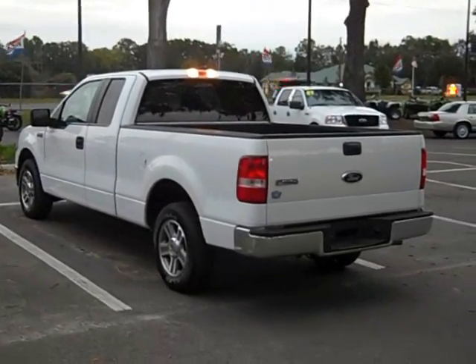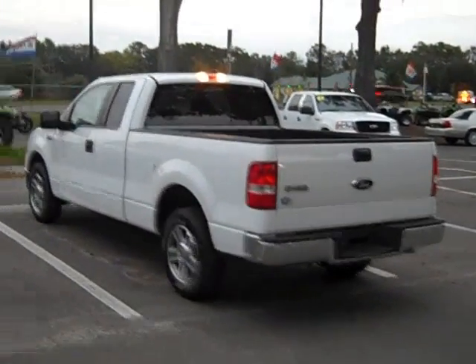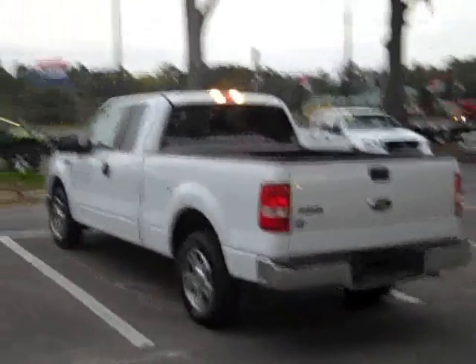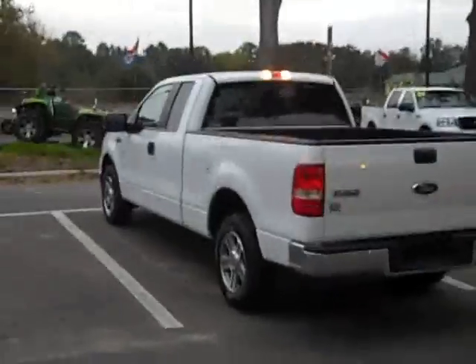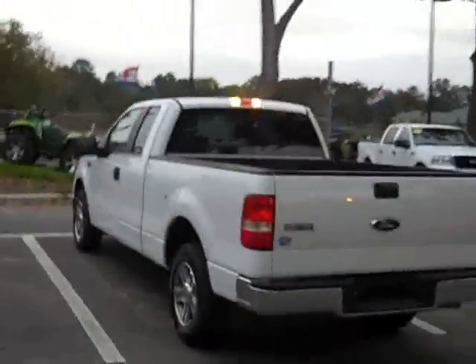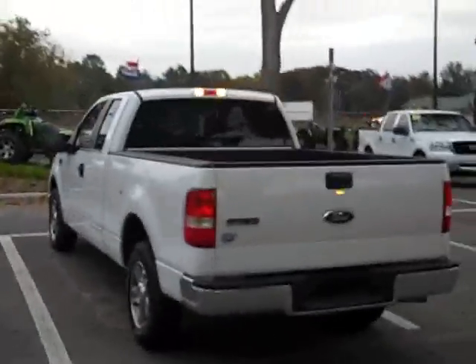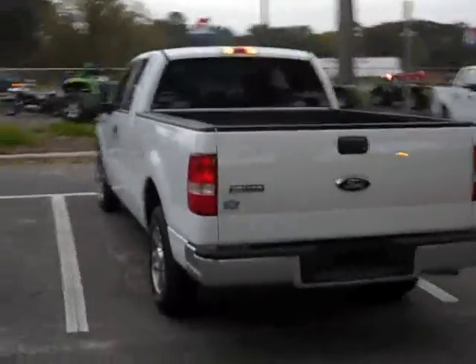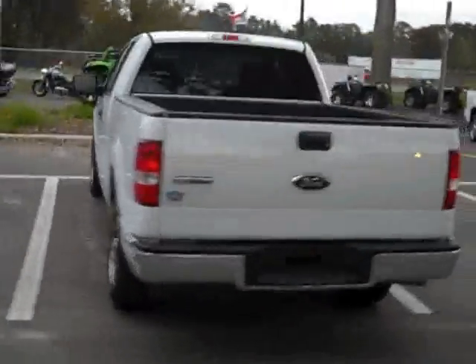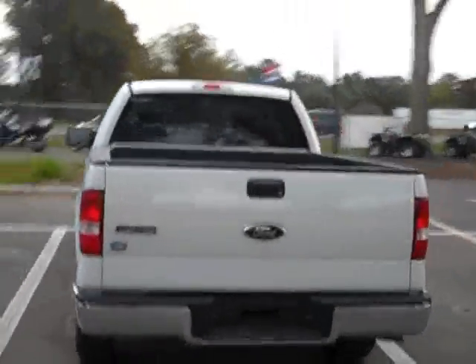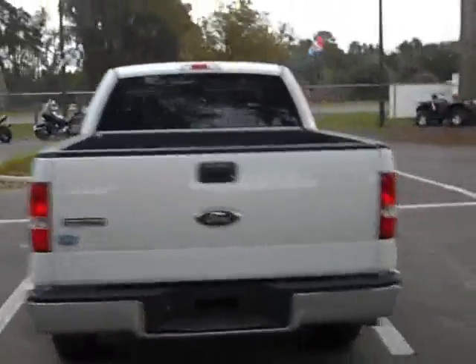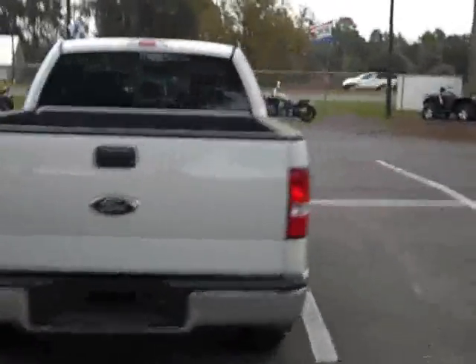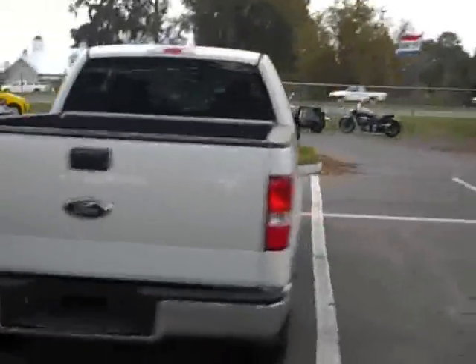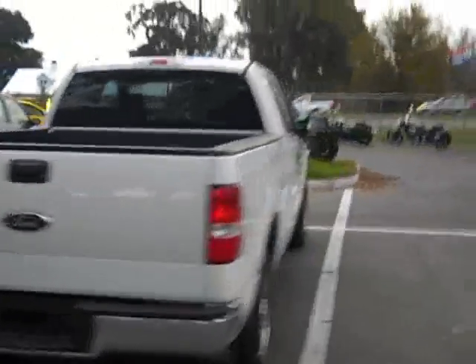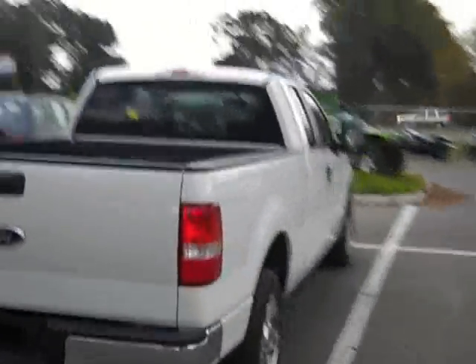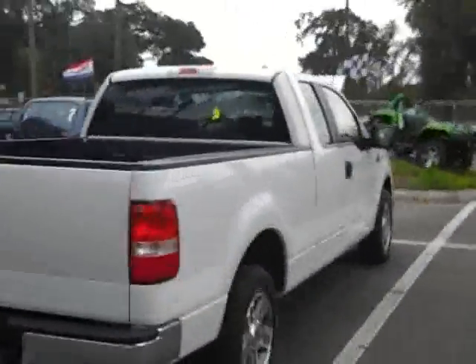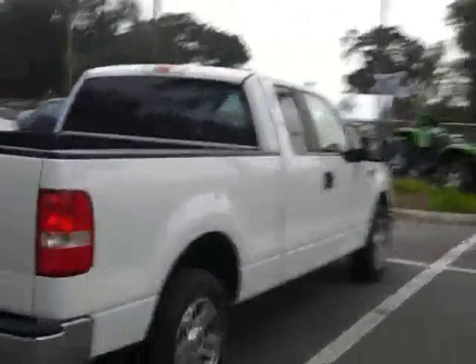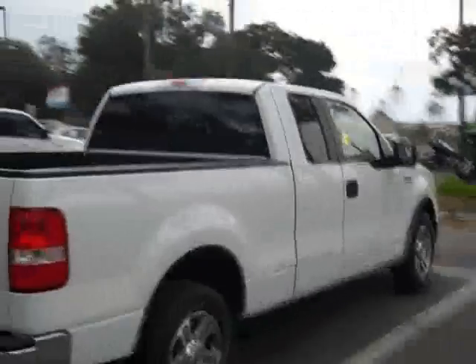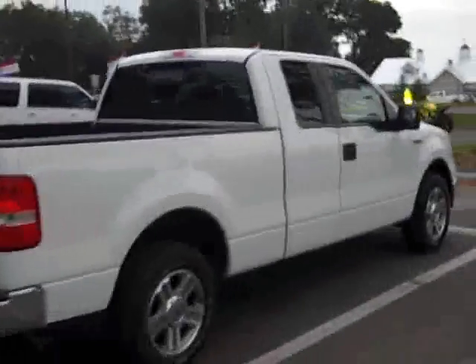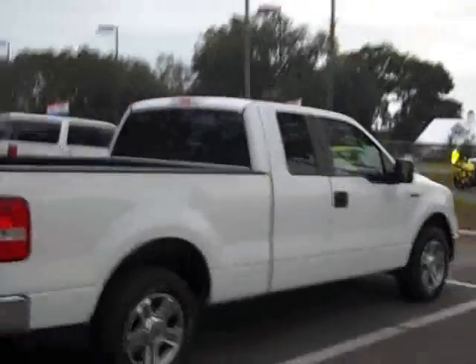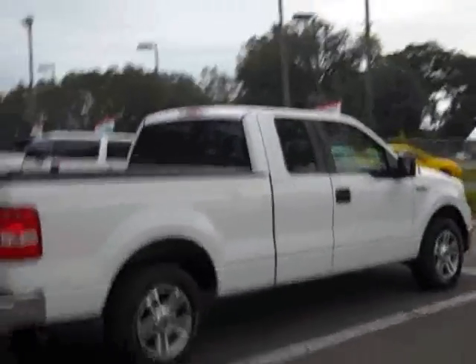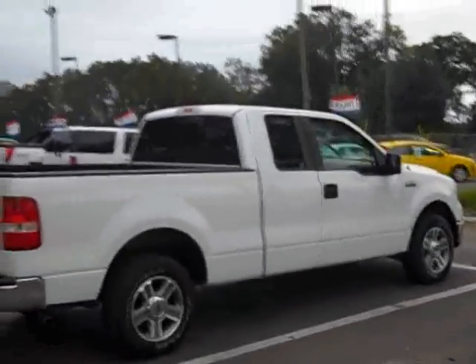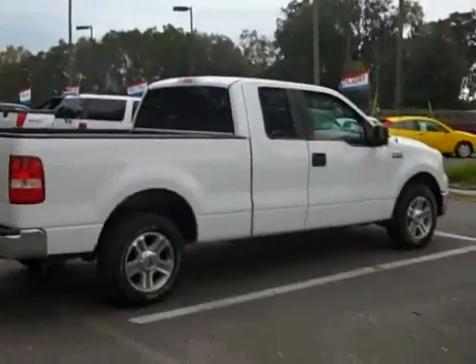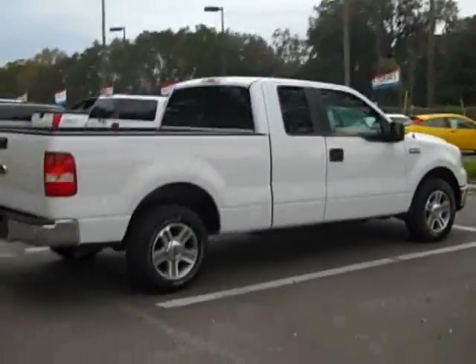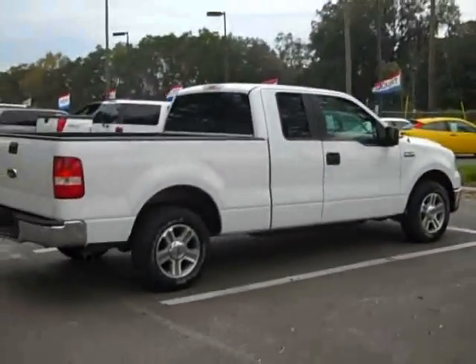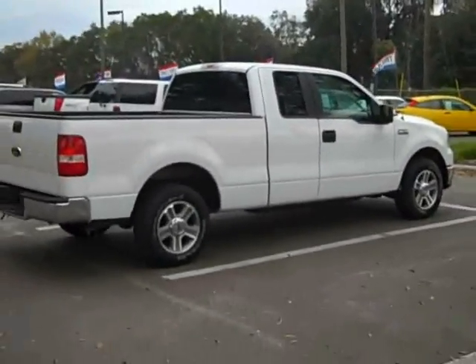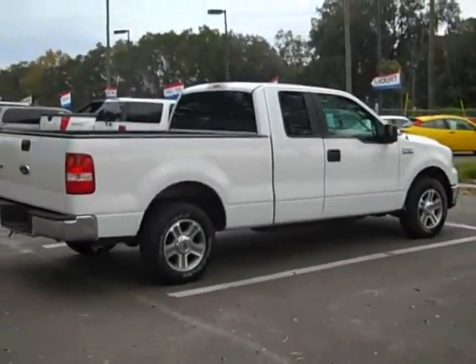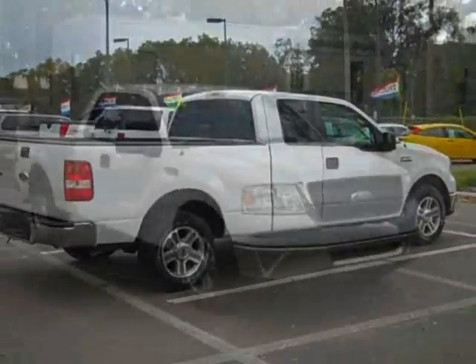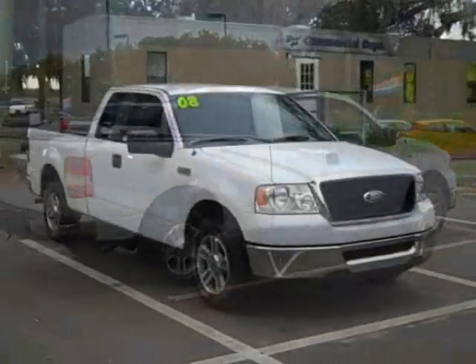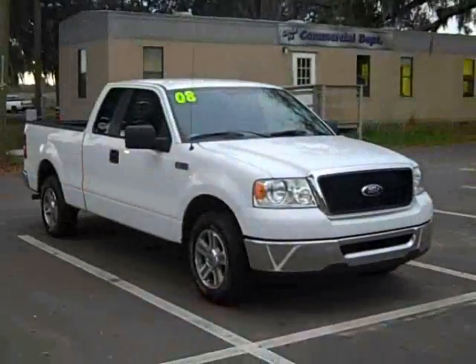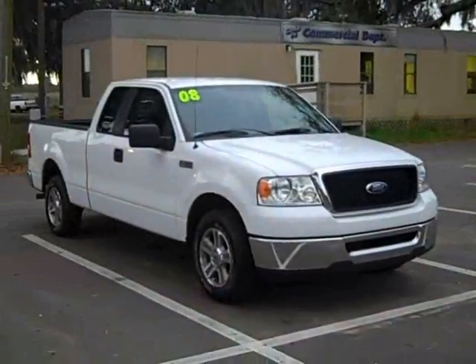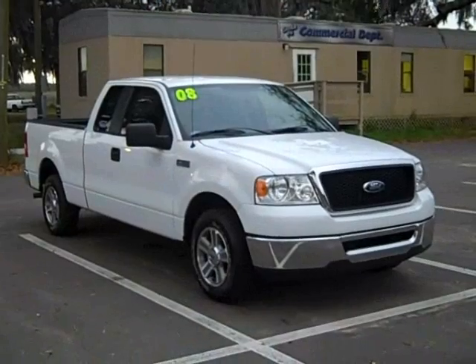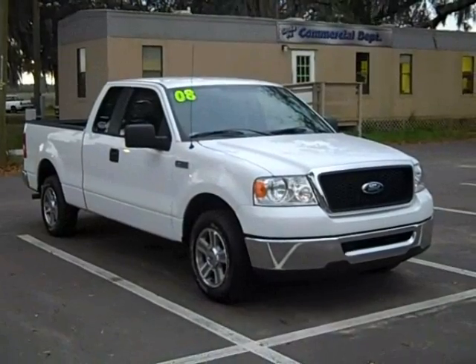You can see all of our inventory, a lot of still photos, more videos. We usually have somewhere between 100 and 200 used cars available there. This is a nice looking truck from every angle.